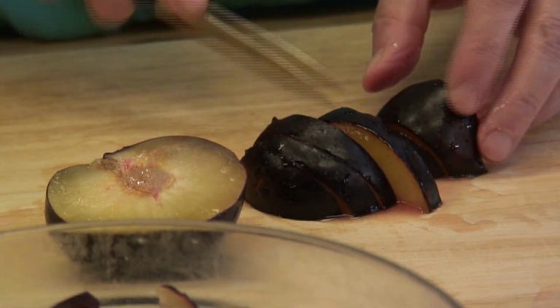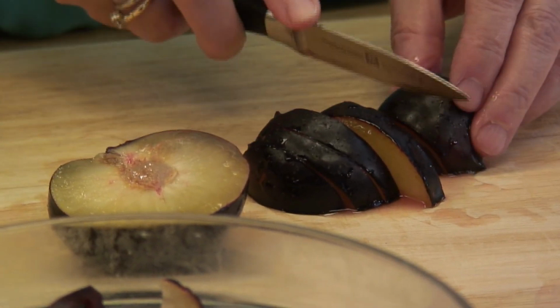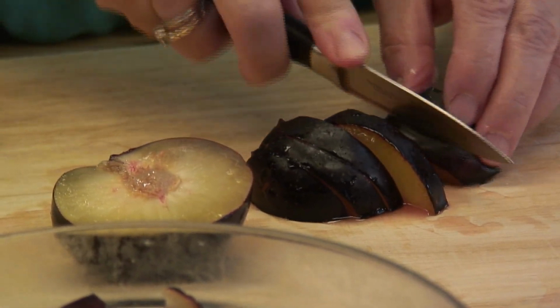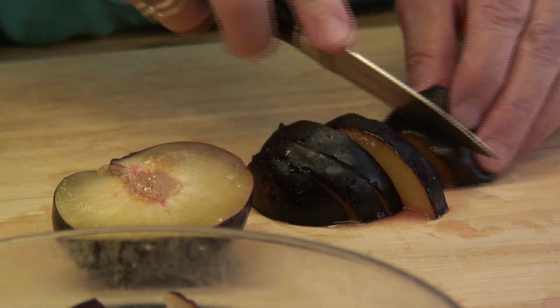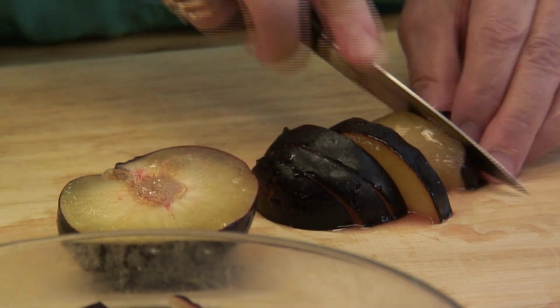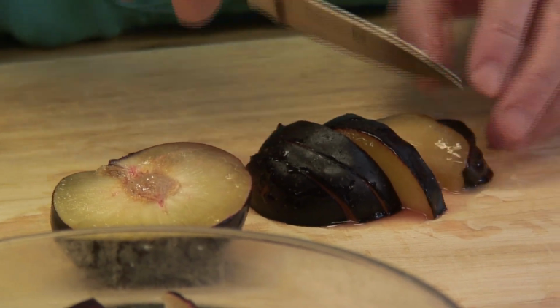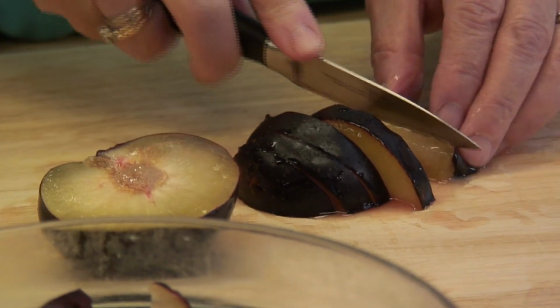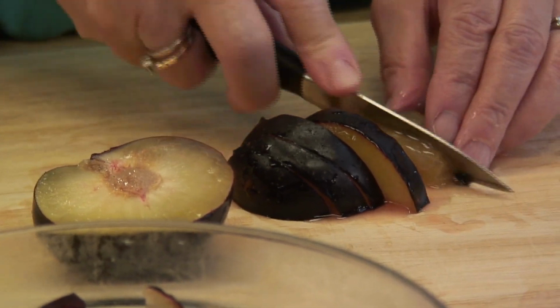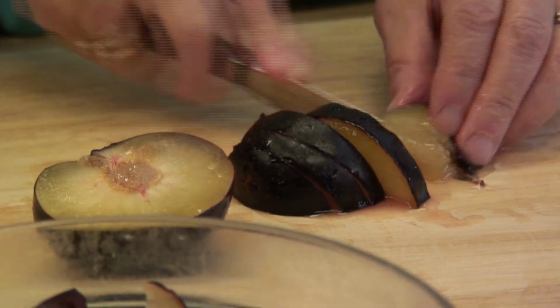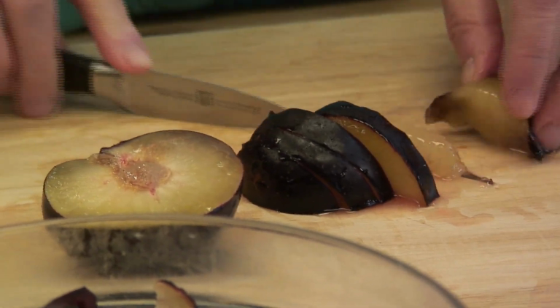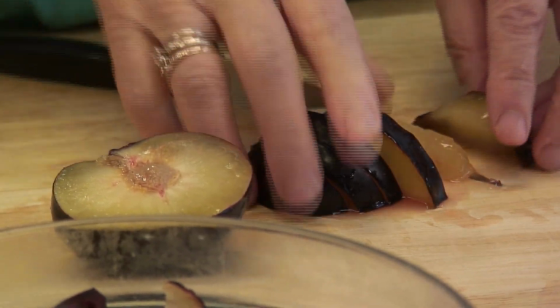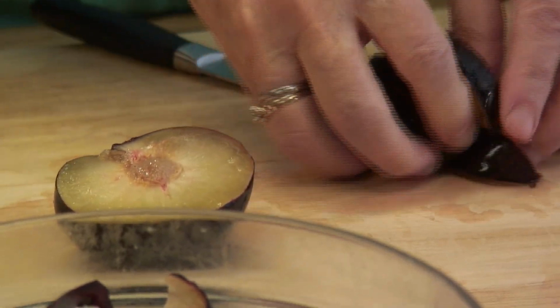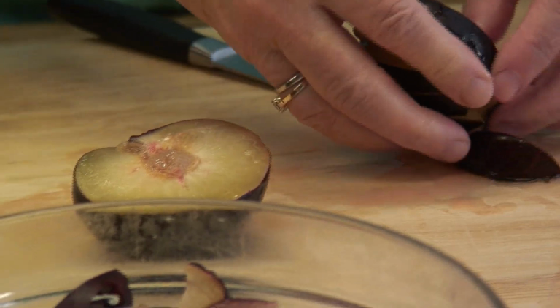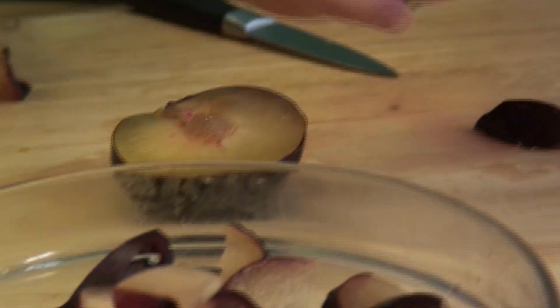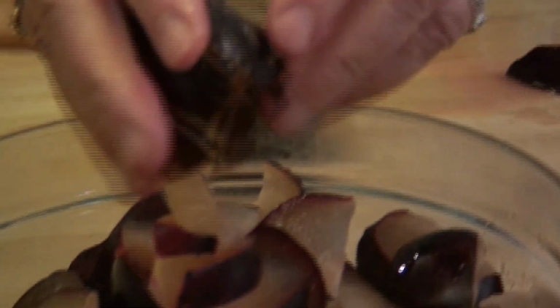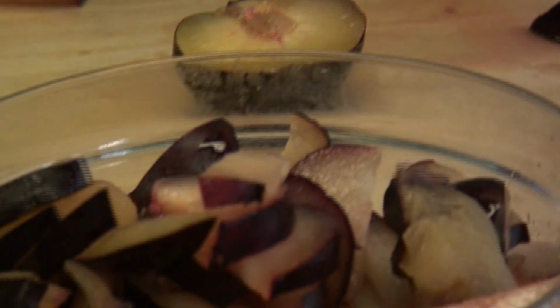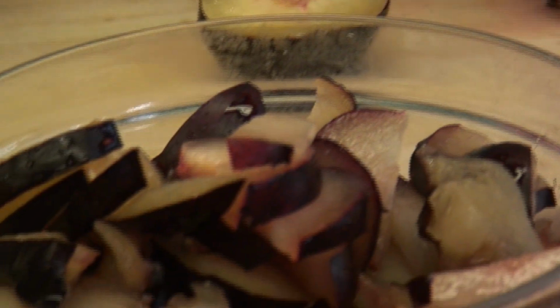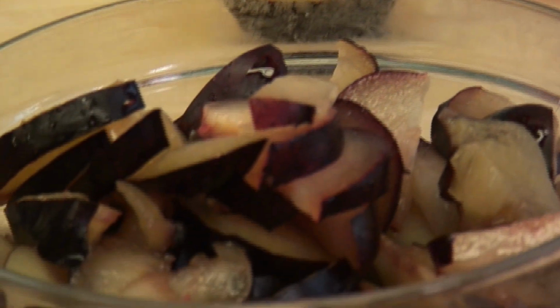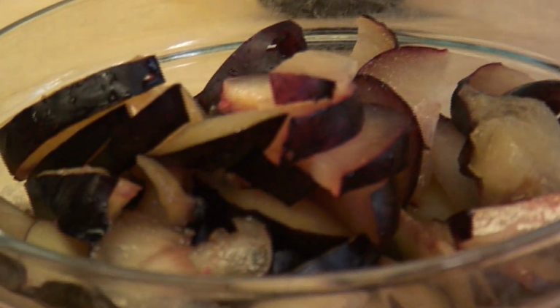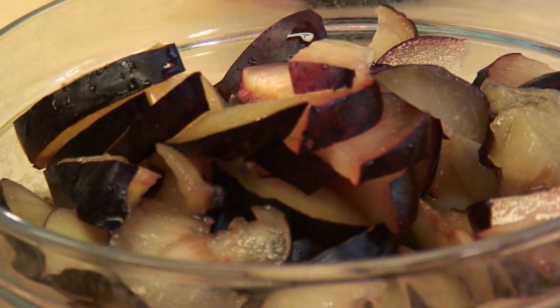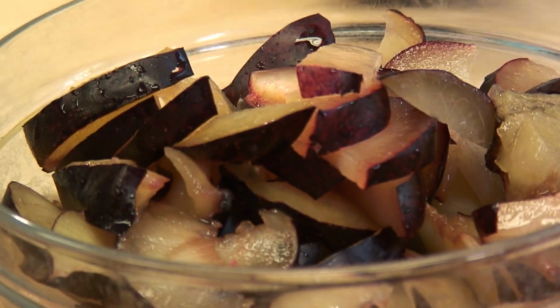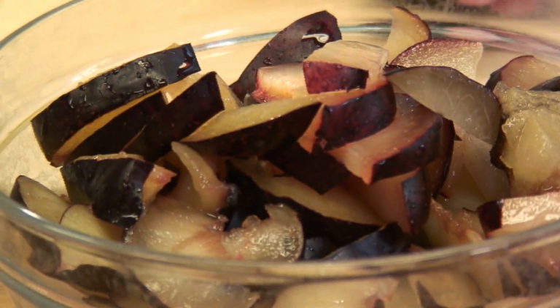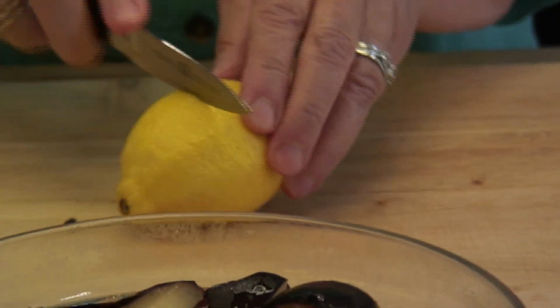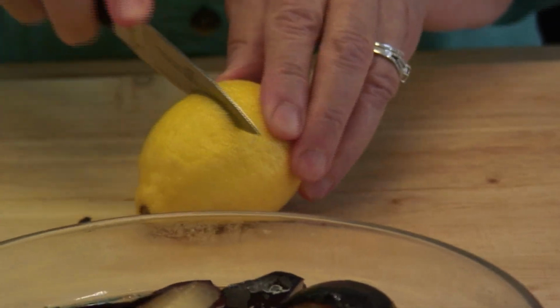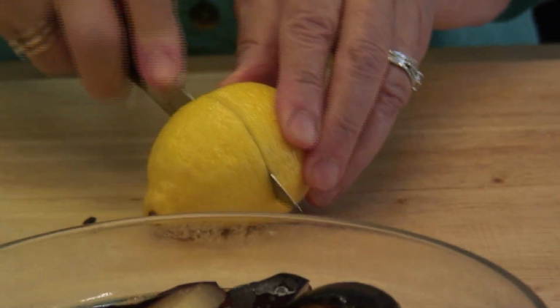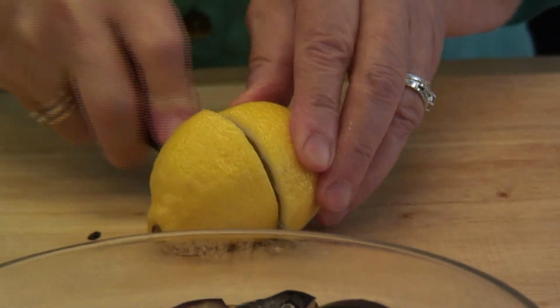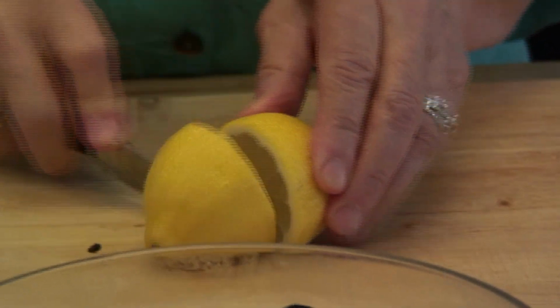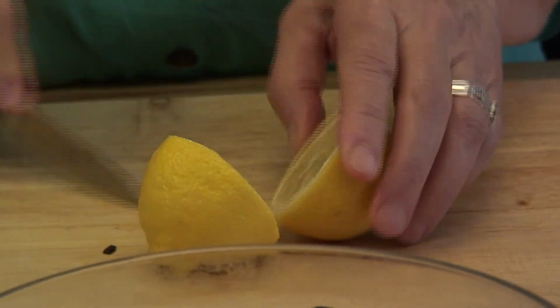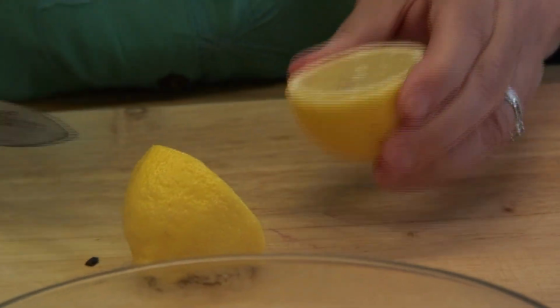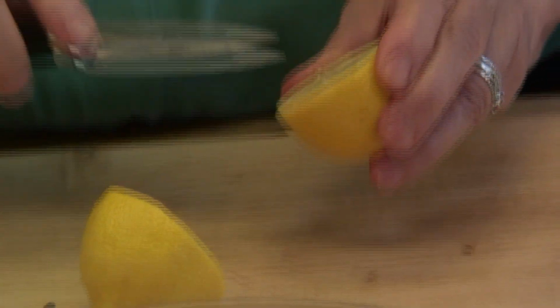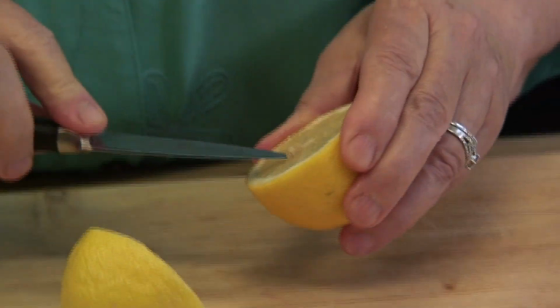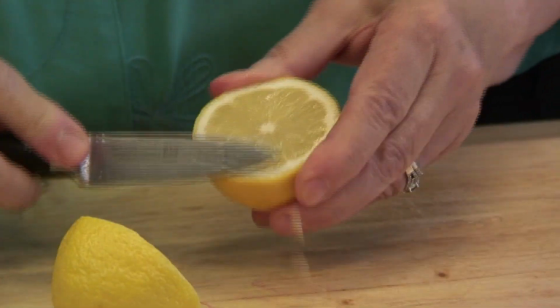So when you get them home, you should just put them on the counter. That one's really juicy, but this is all going to cook down, so it really doesn't matter. Get out the pits.